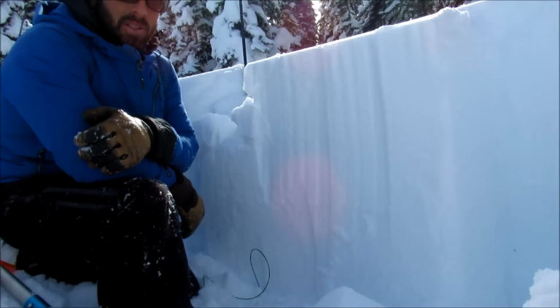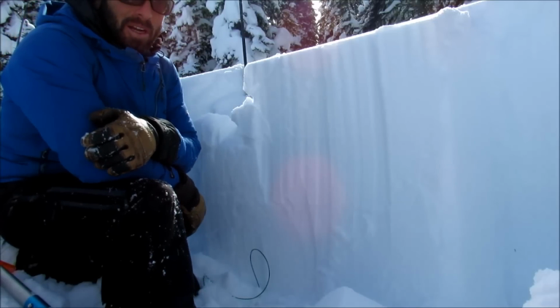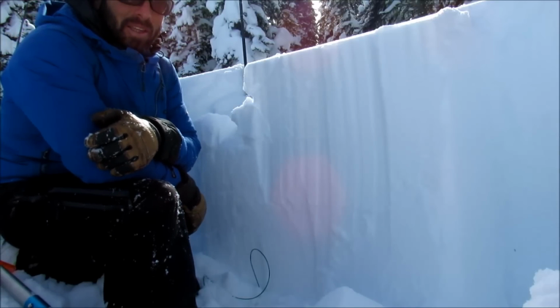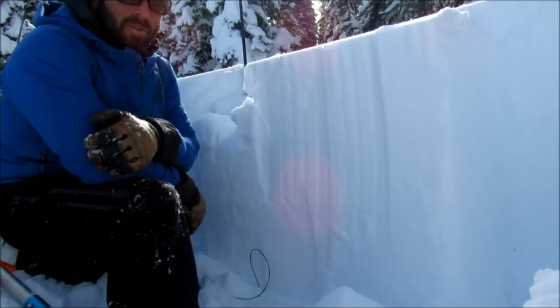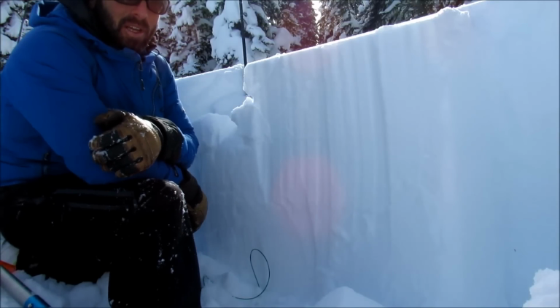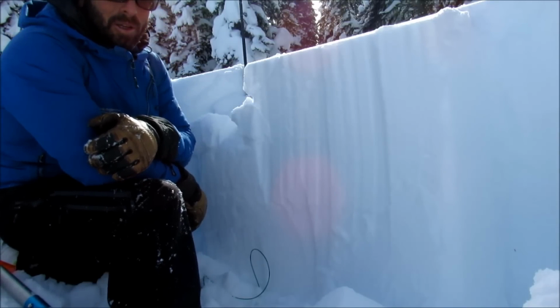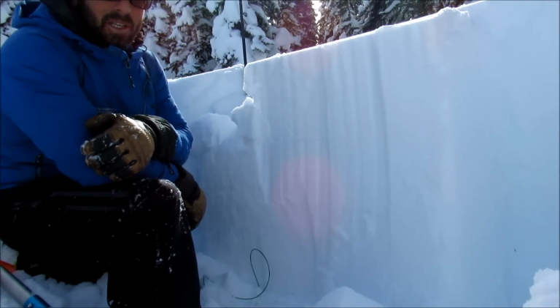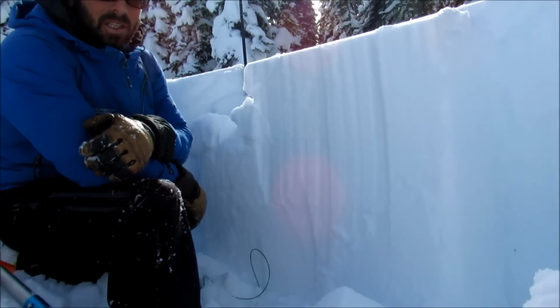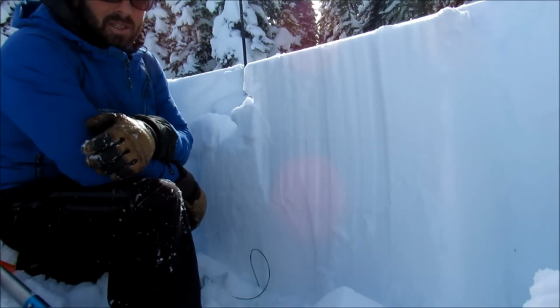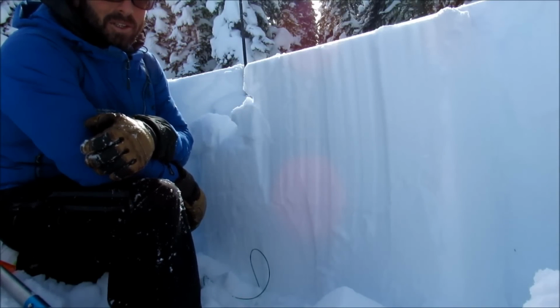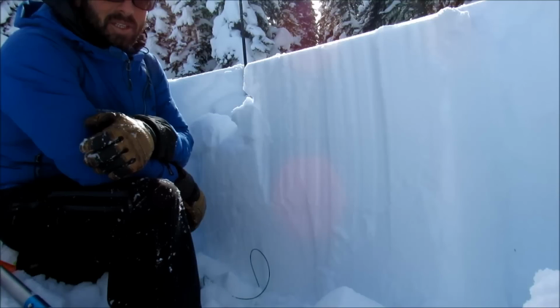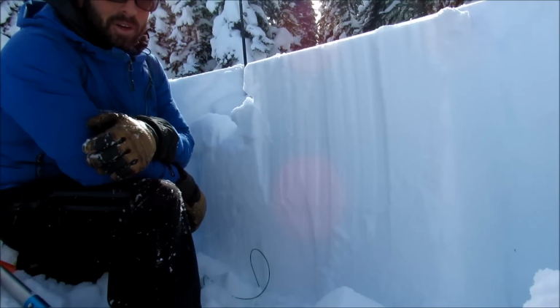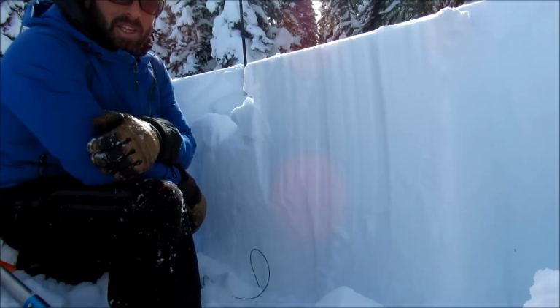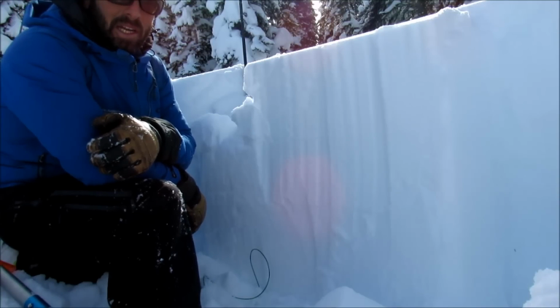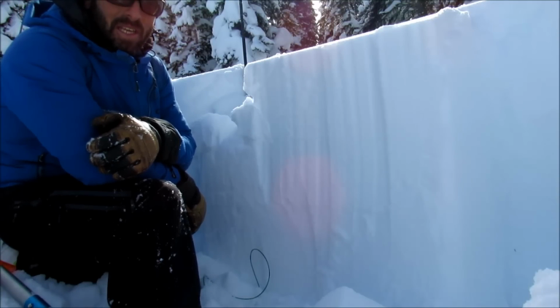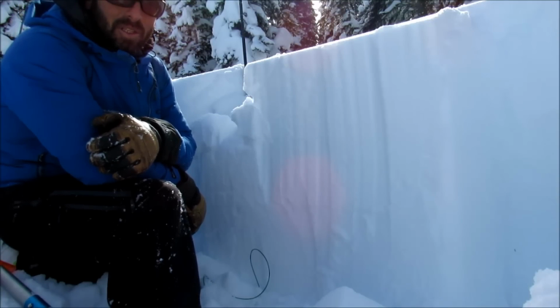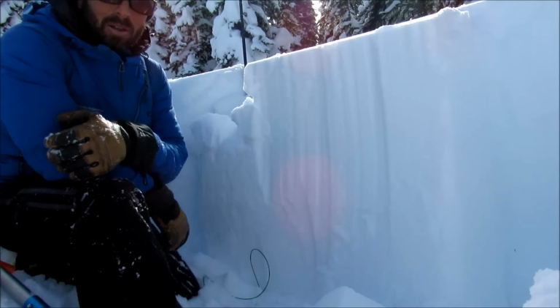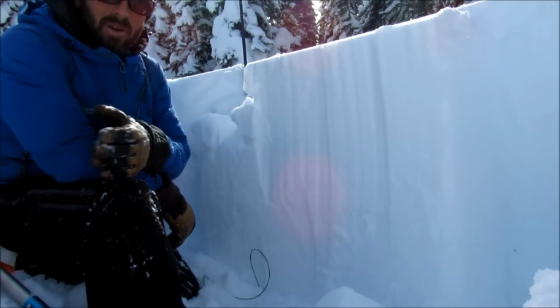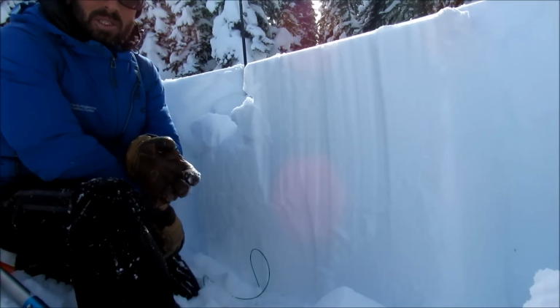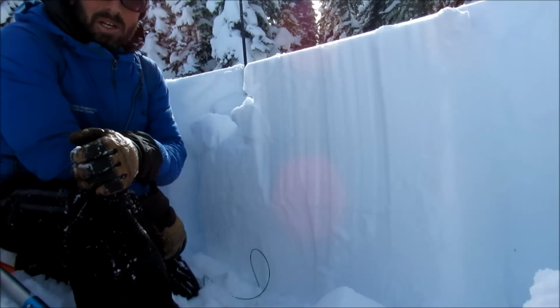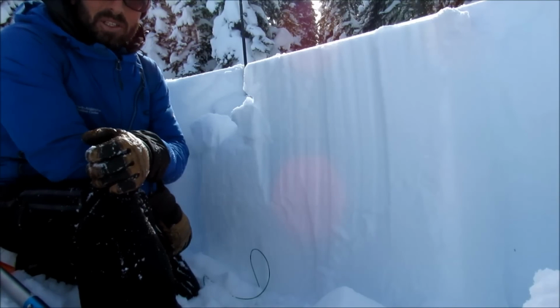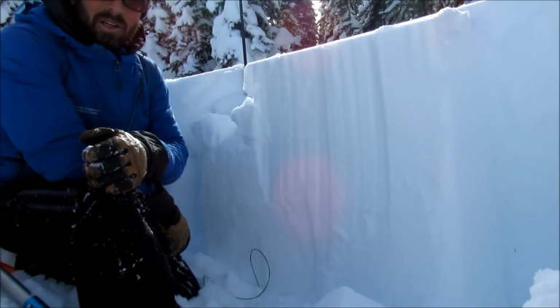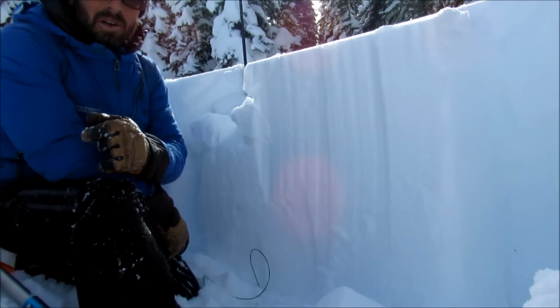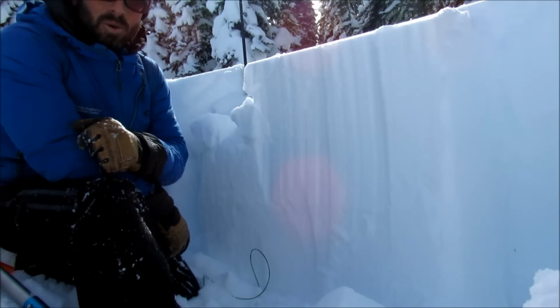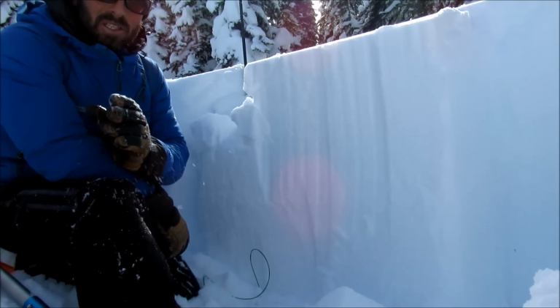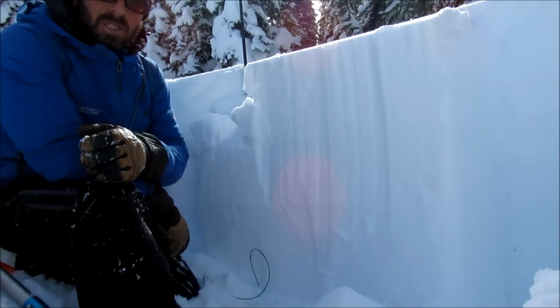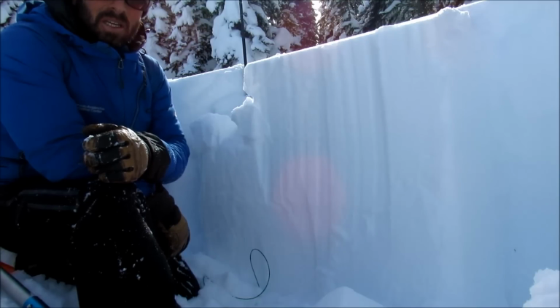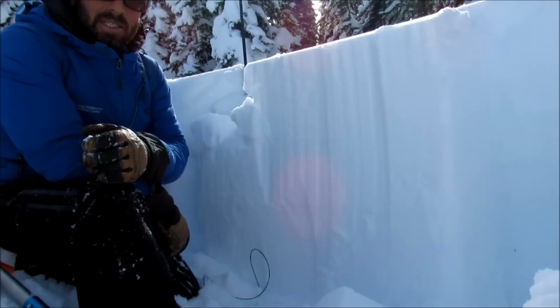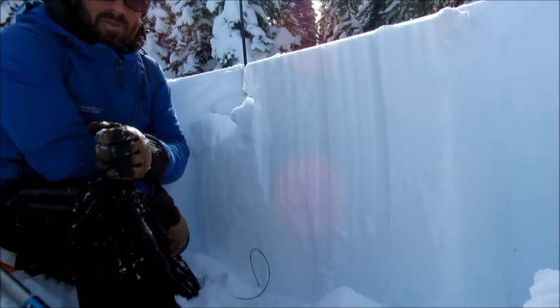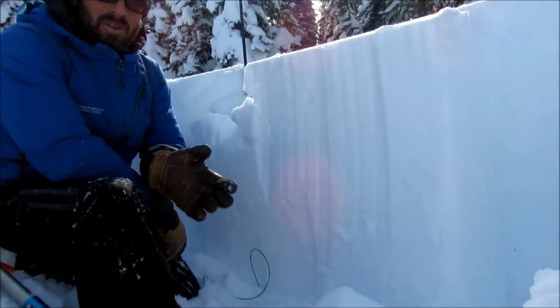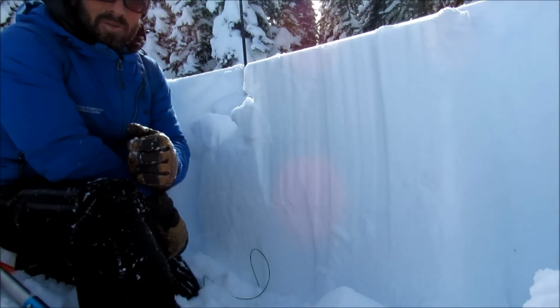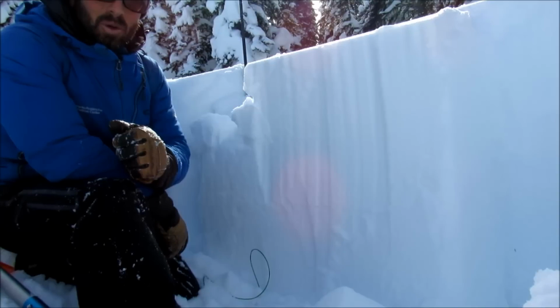I'm here outside the Beaver Creek boundary in the backcountry adjacent to Beaver Creek, investigating what the snowpack looks like. We've had a couple of skier-triggered avalanches around here on northerly facing slopes, and we're seeing some preserved surface hoar.